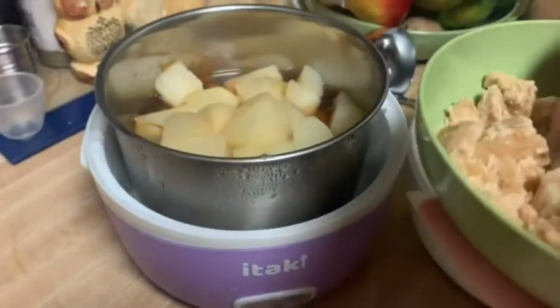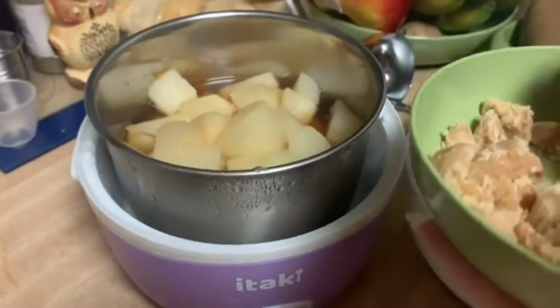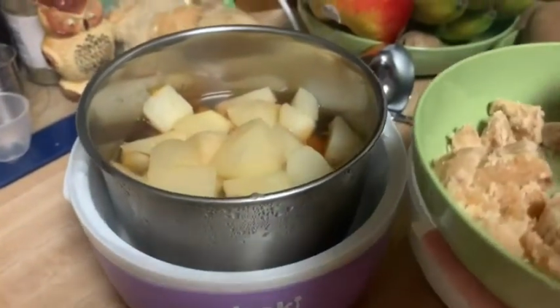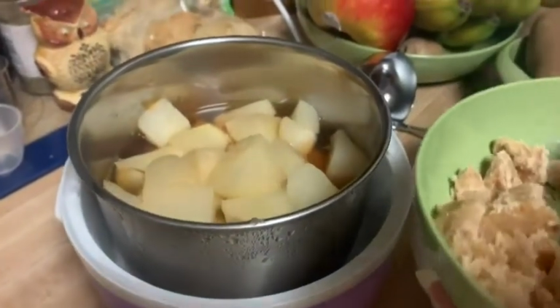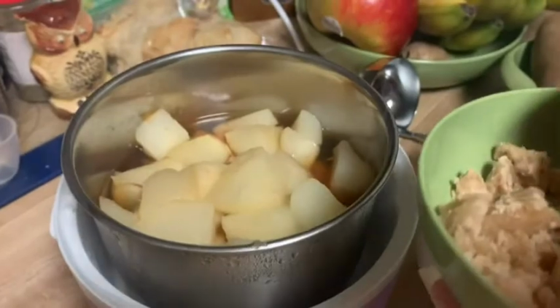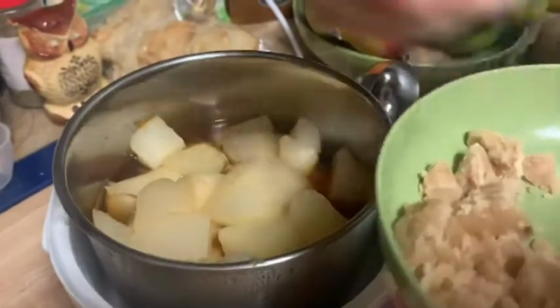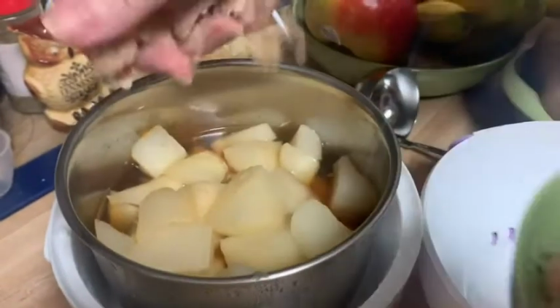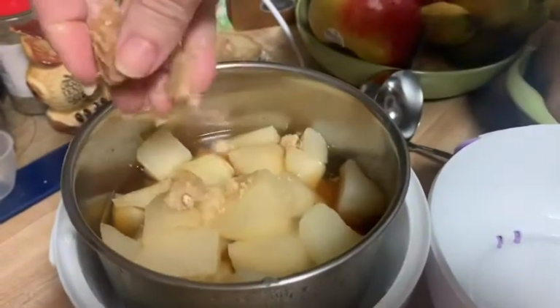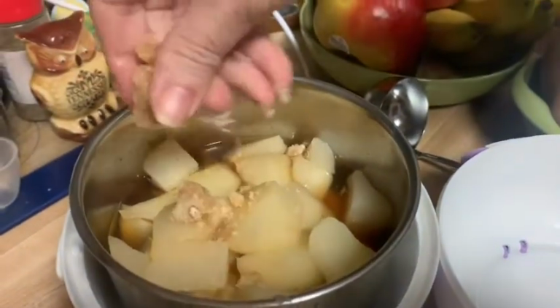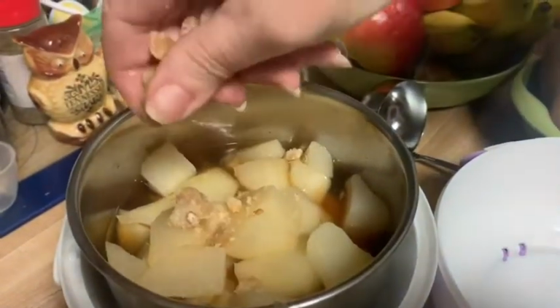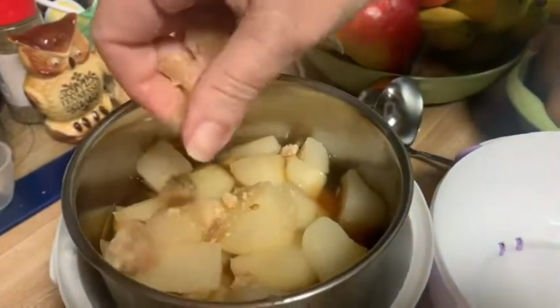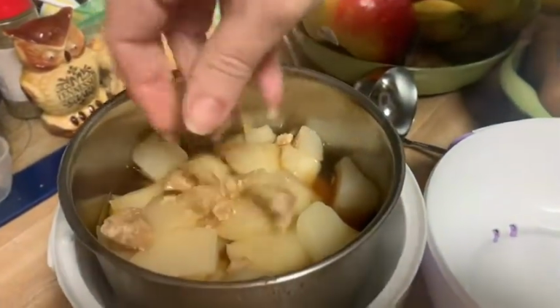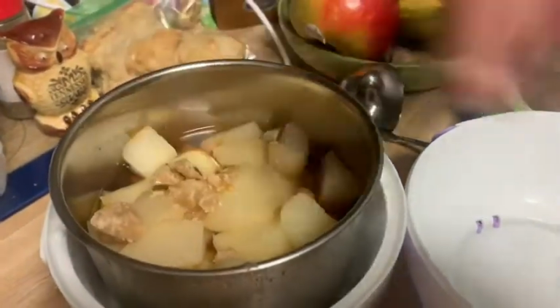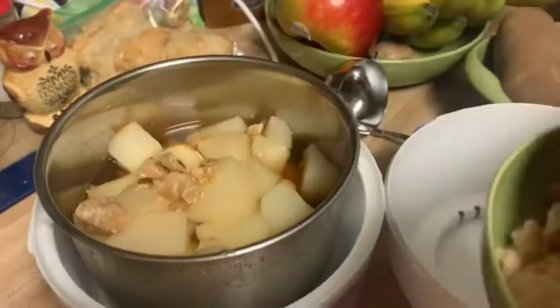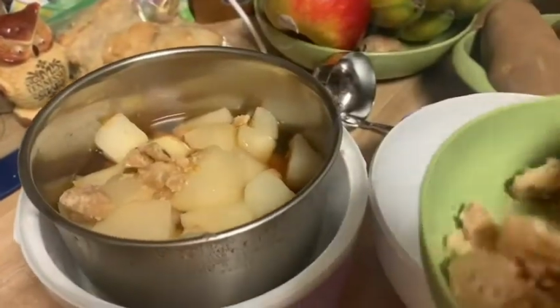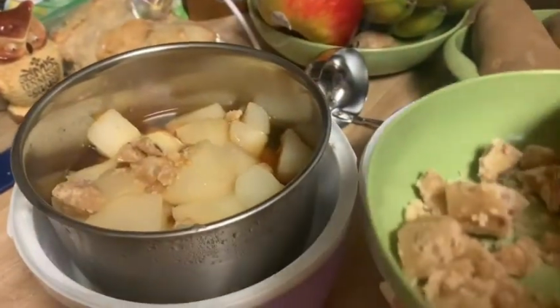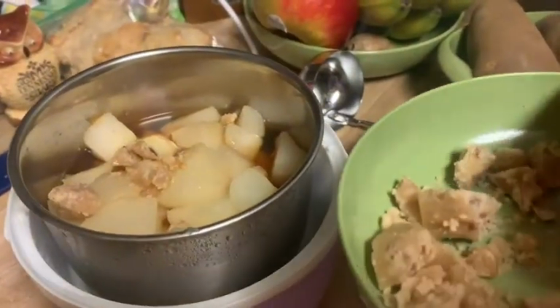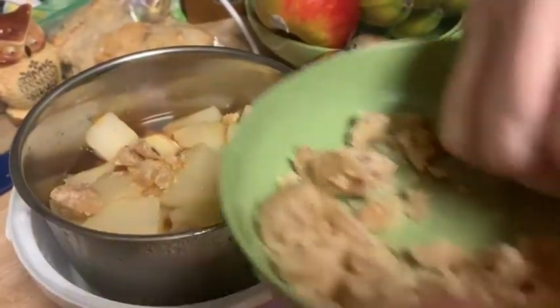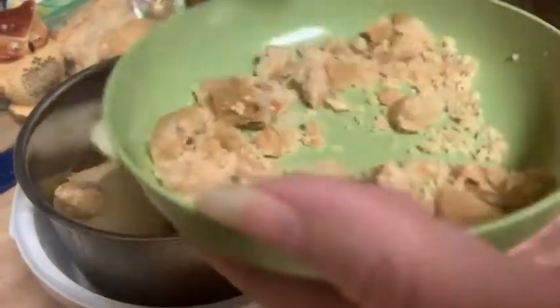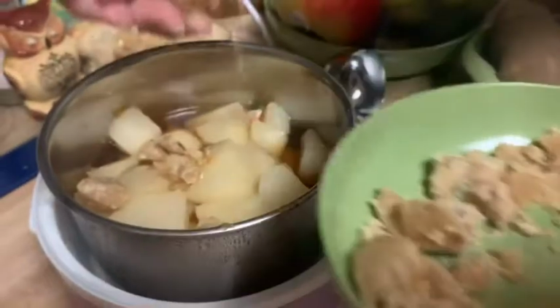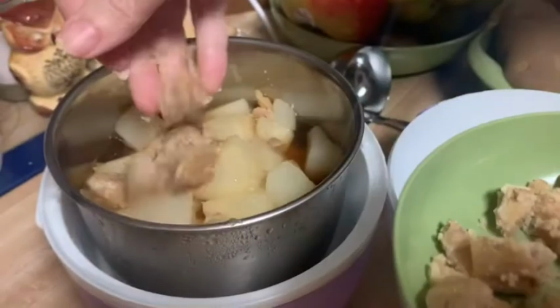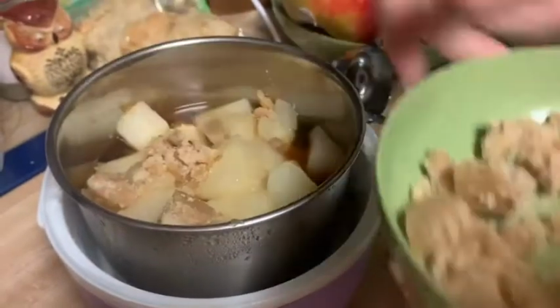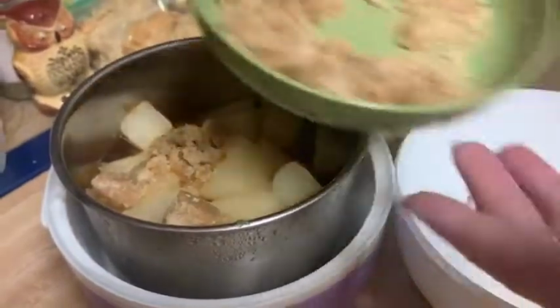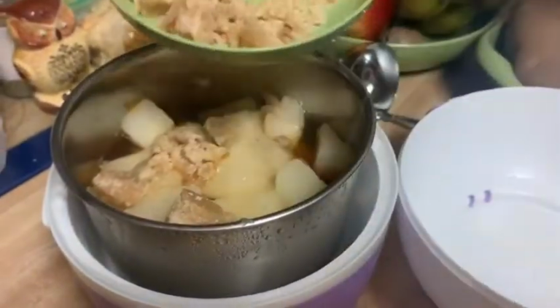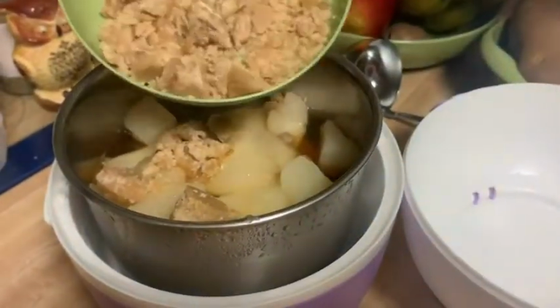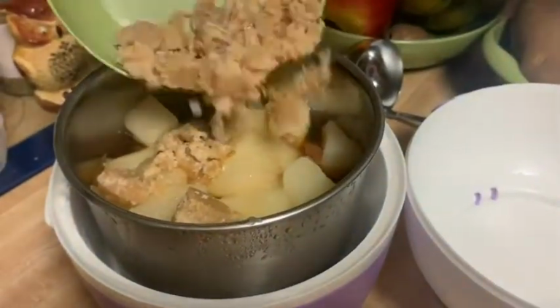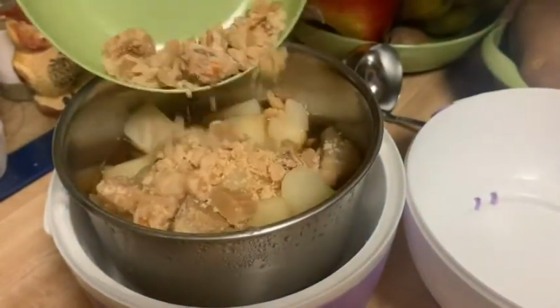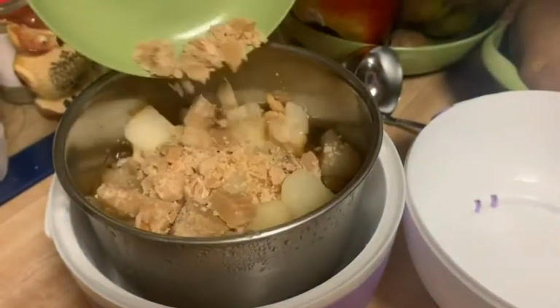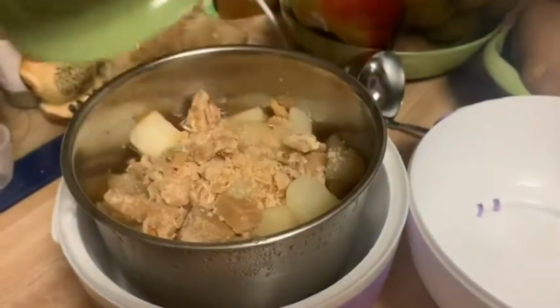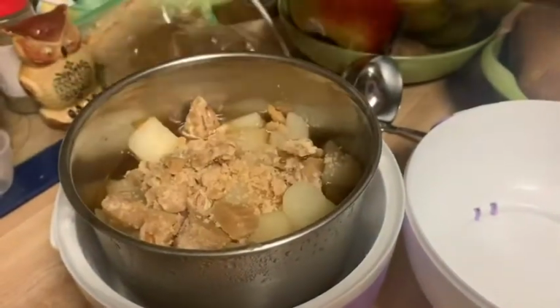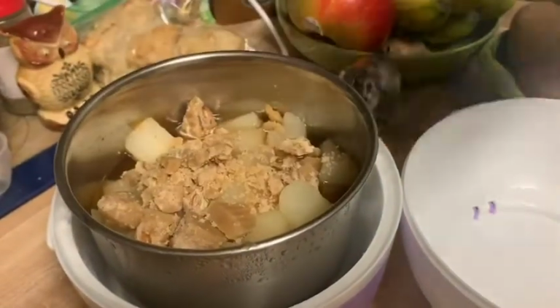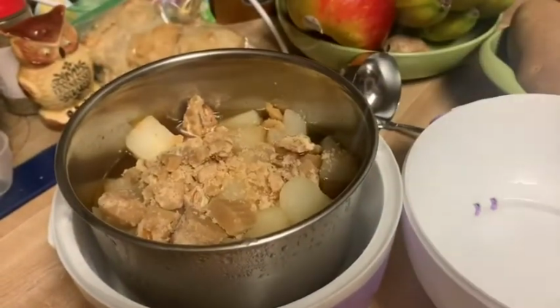Now here are my praline candies. I have chopped these up, and yes I do make these myself, but you can use any praline candy. If you can get them from New Orleans that's even better, but maybe I'll share my recipe for pralines later.